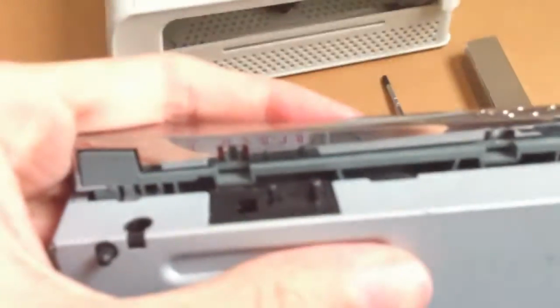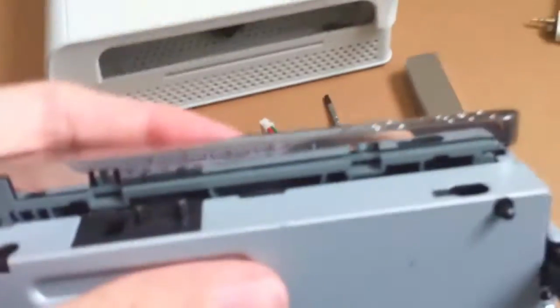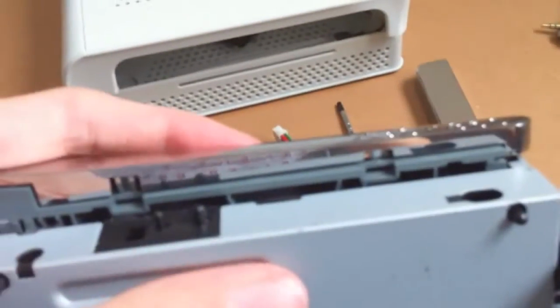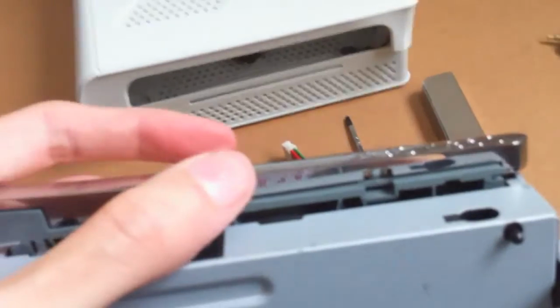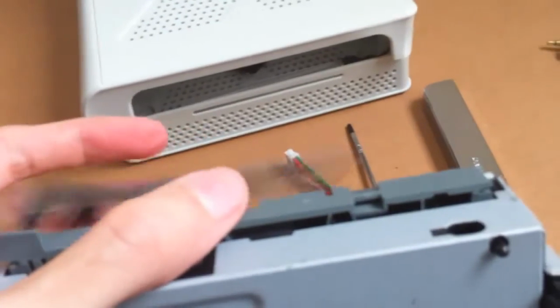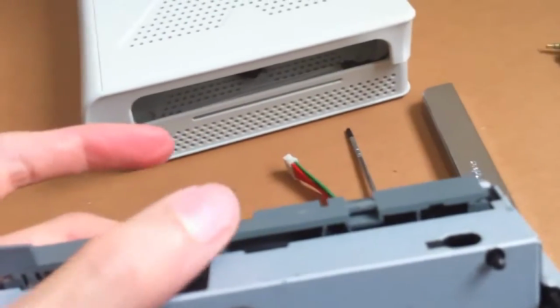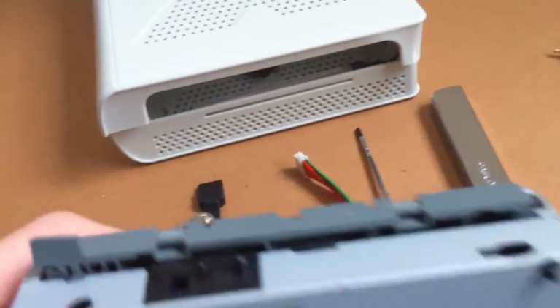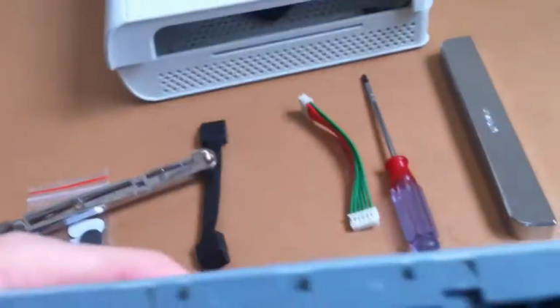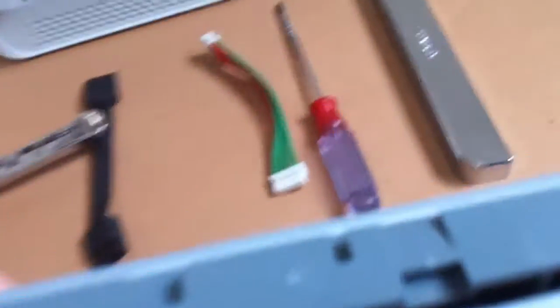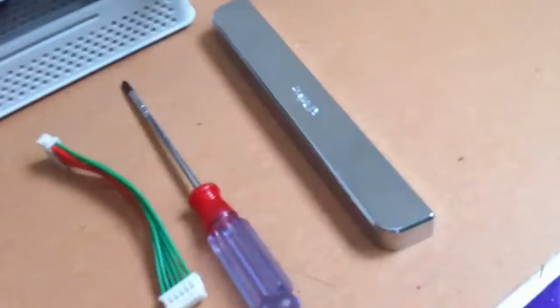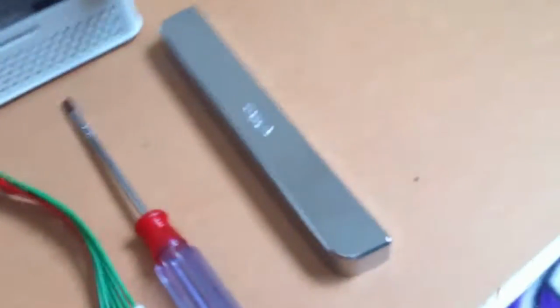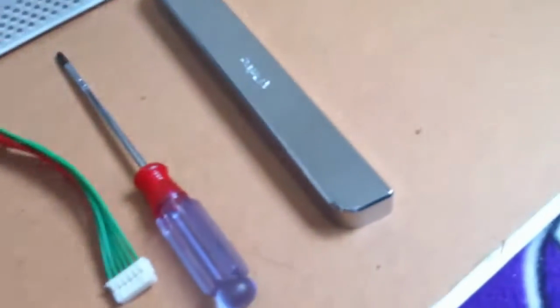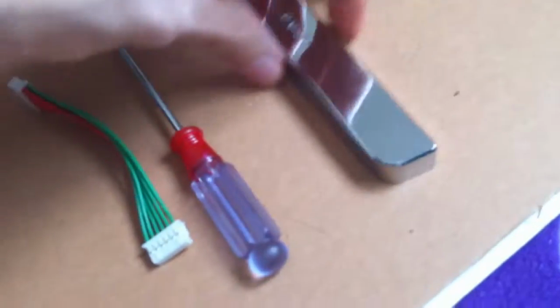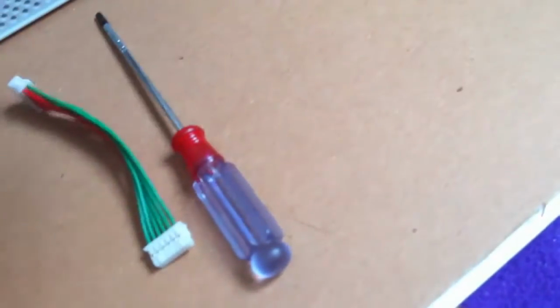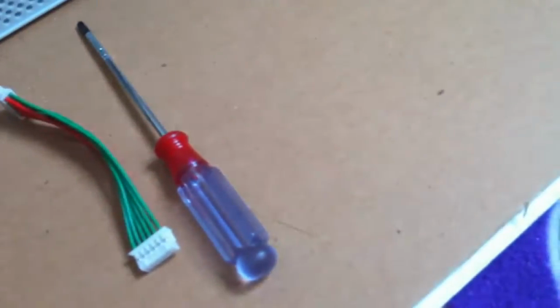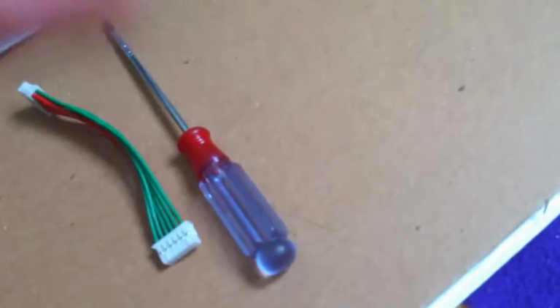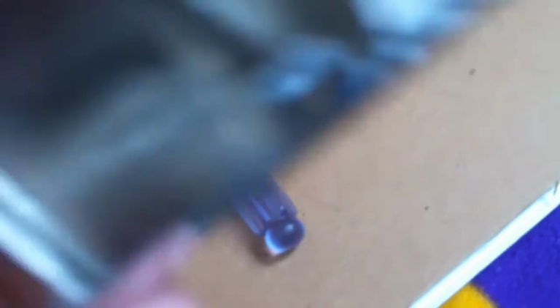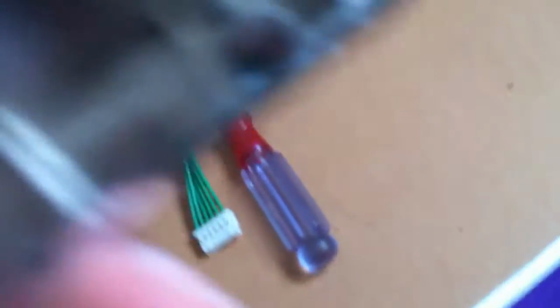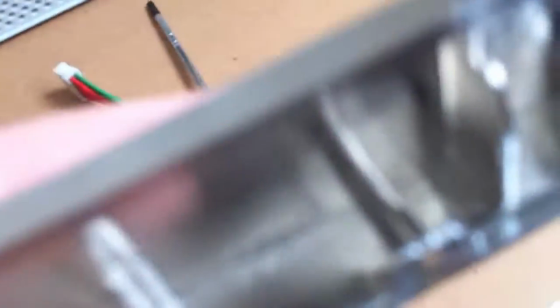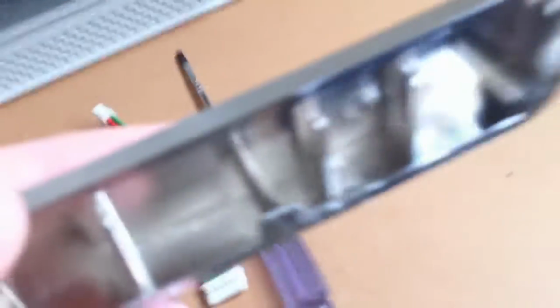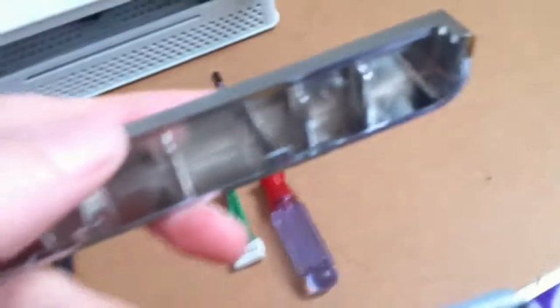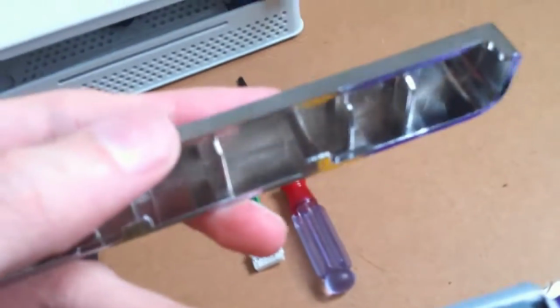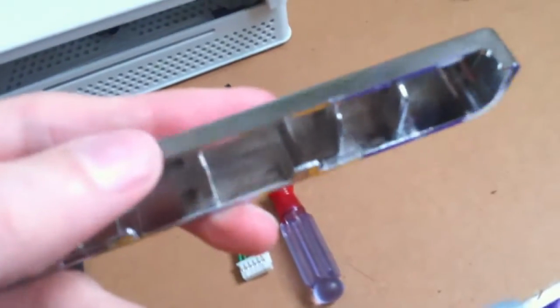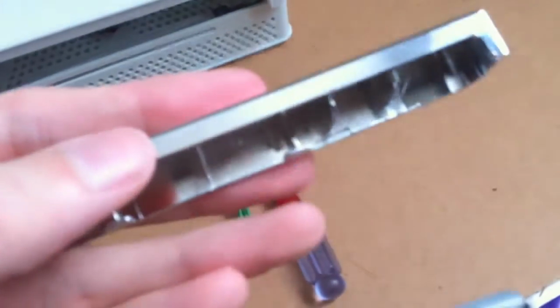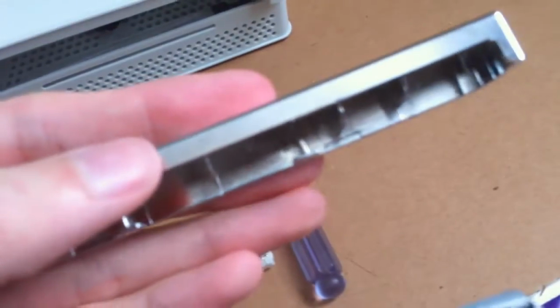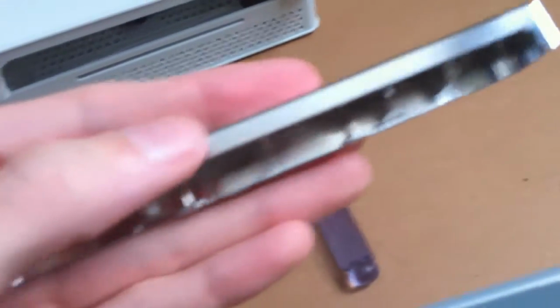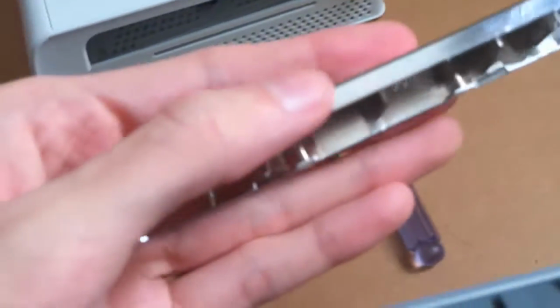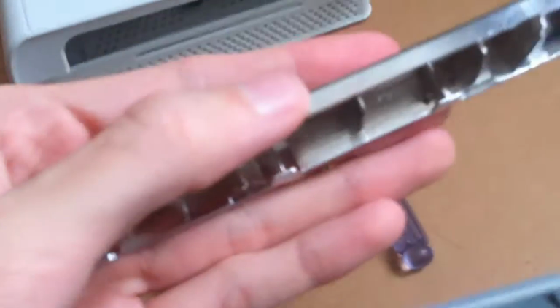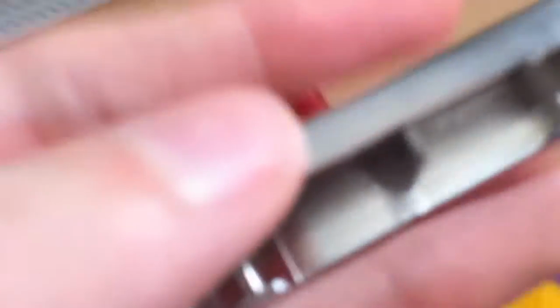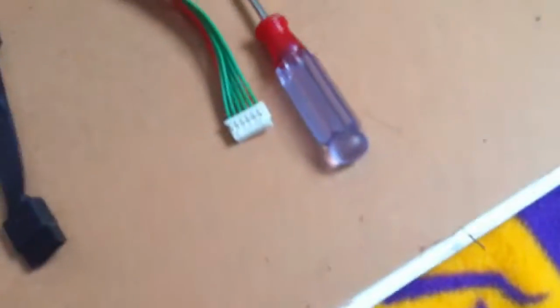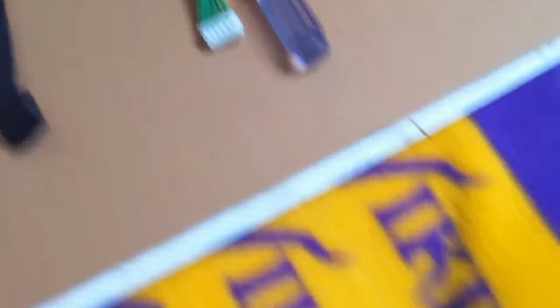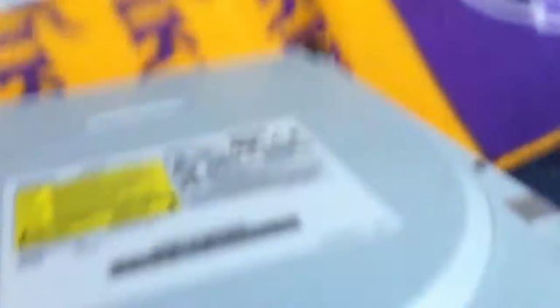As you can see, once you lift up it will just slide right off. Now grab your new bezel — this one is slightly different. There are two T-shapes, you can see there and there, and those will line up.